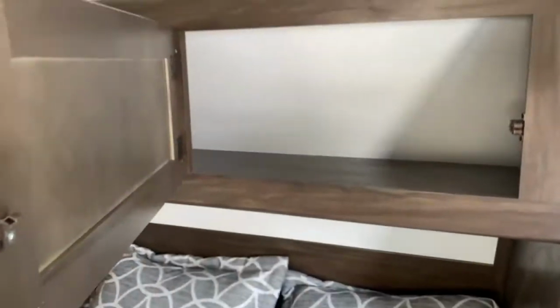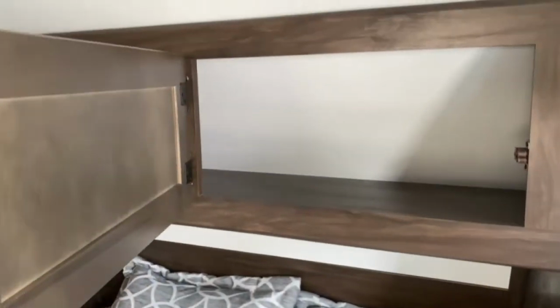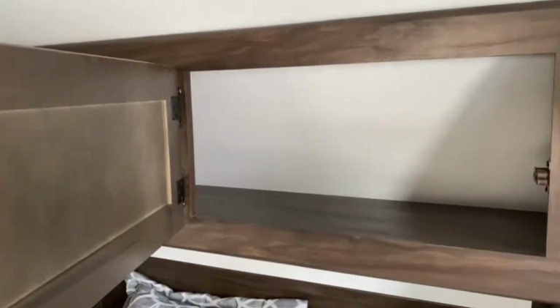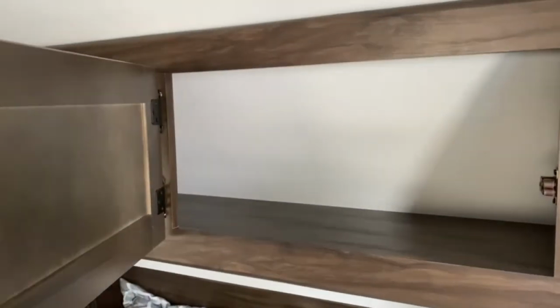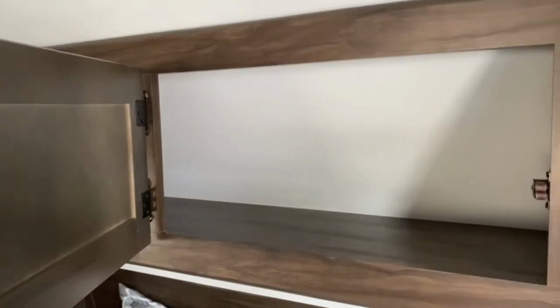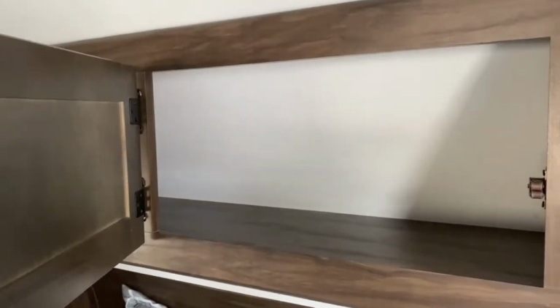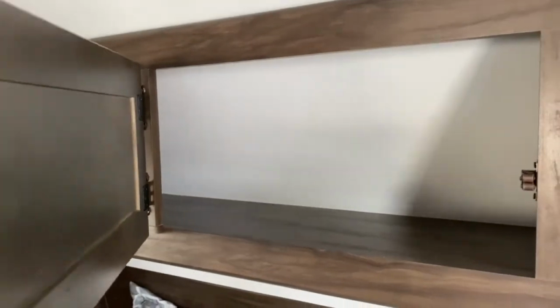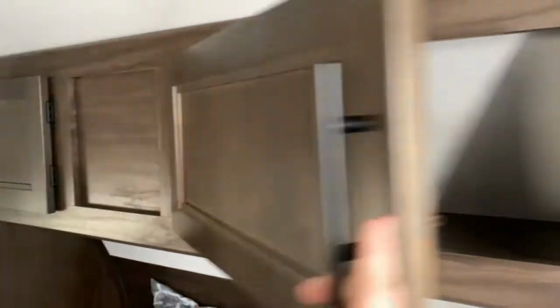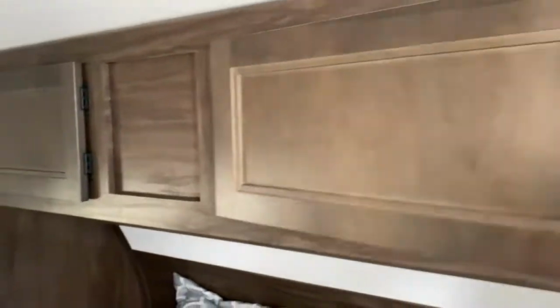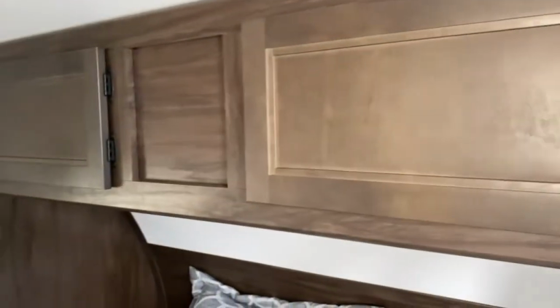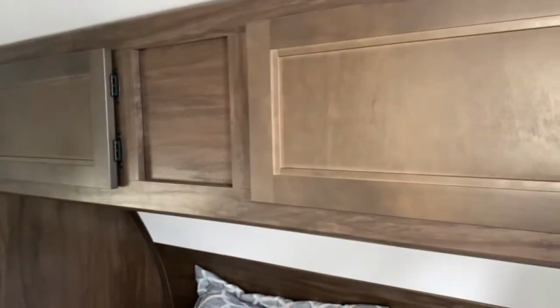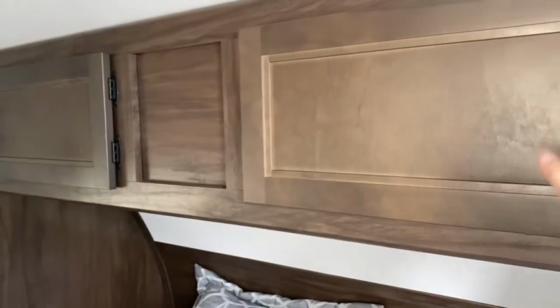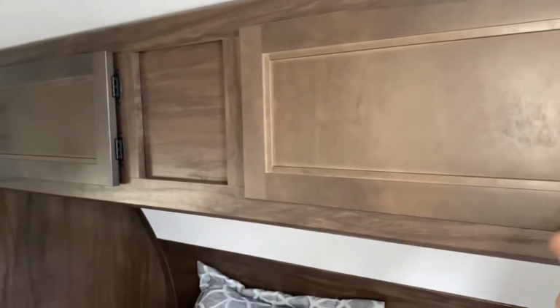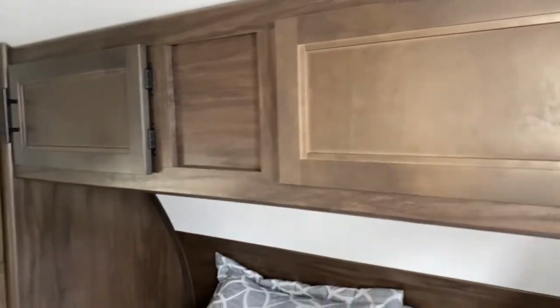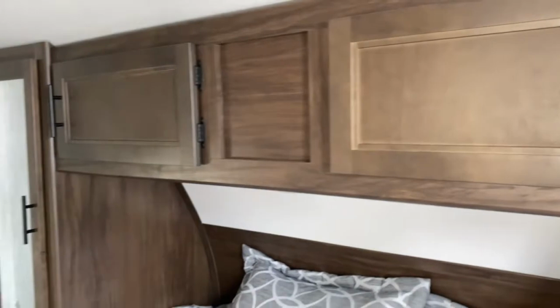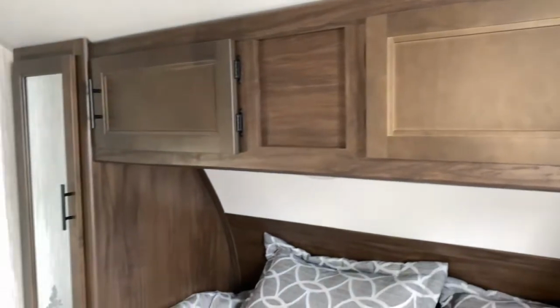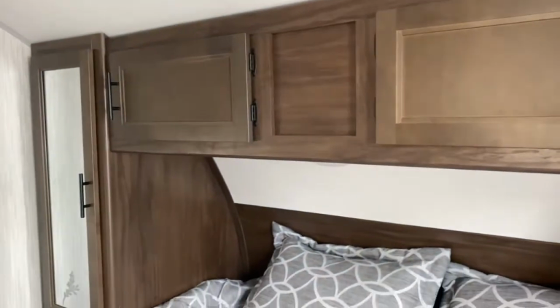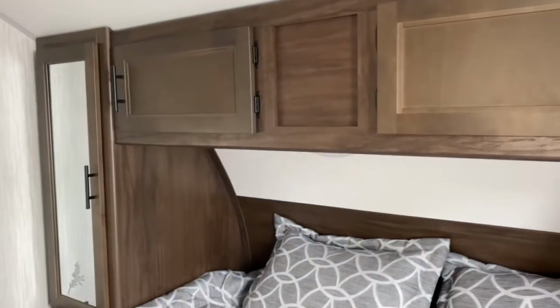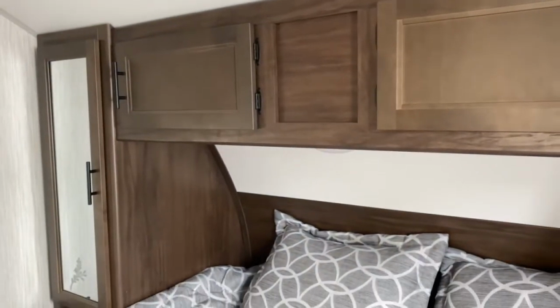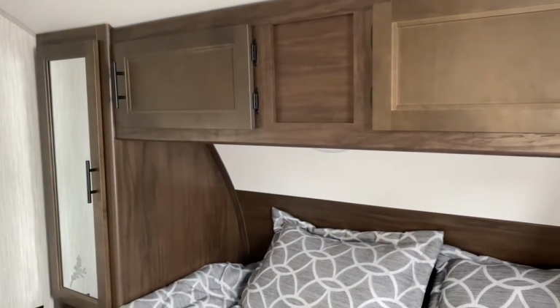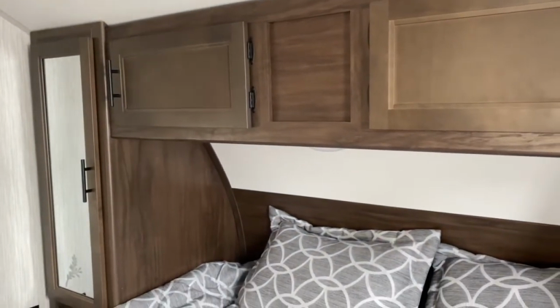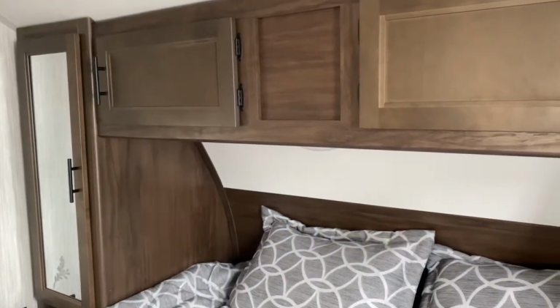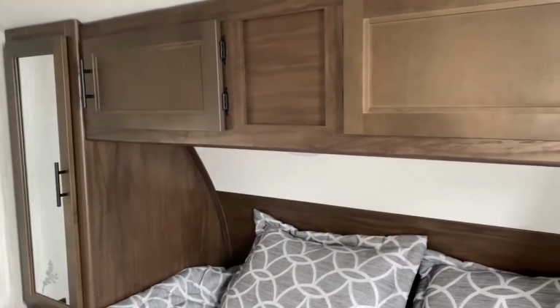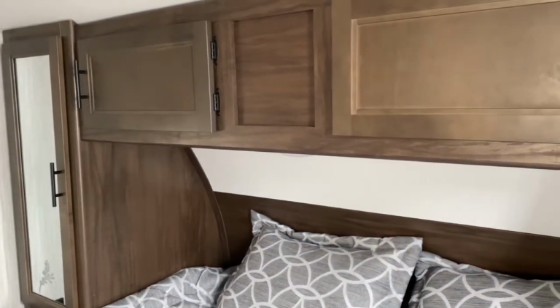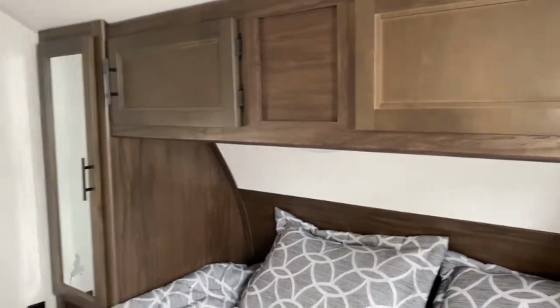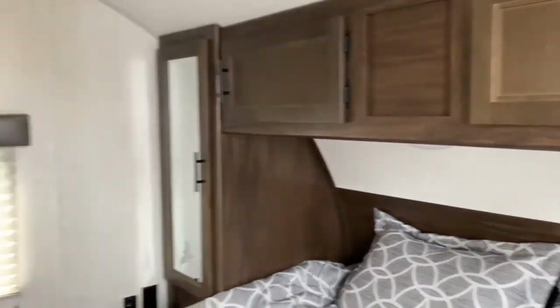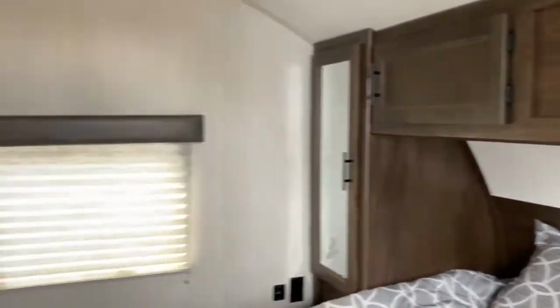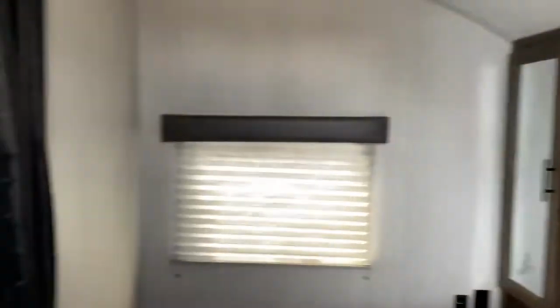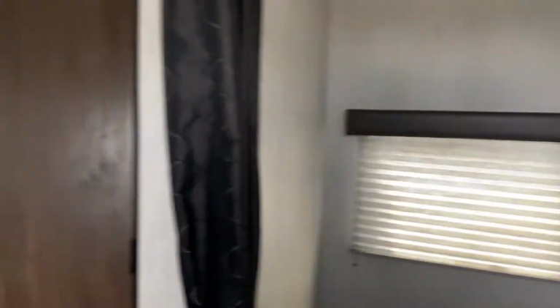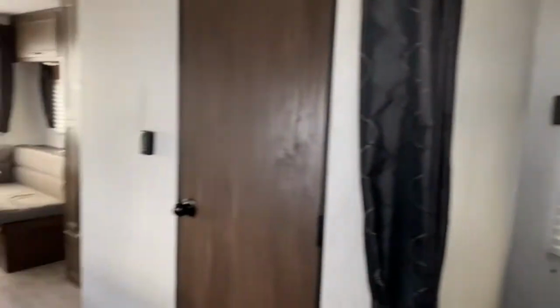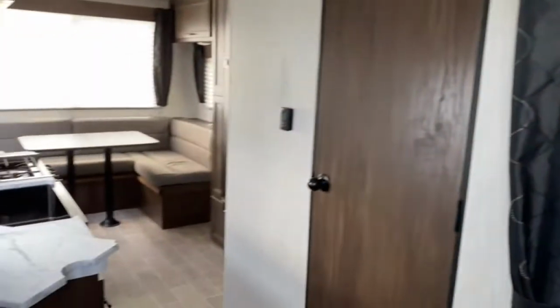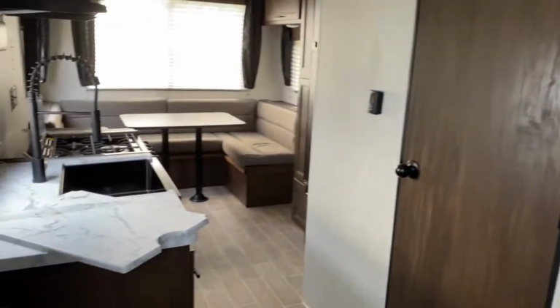Up top you do have some storage space. It does have the side-open cabinets, which helps — you don't have to hold the cabinets open as you're loading and unloading them.